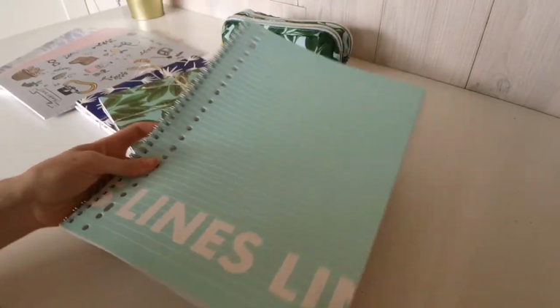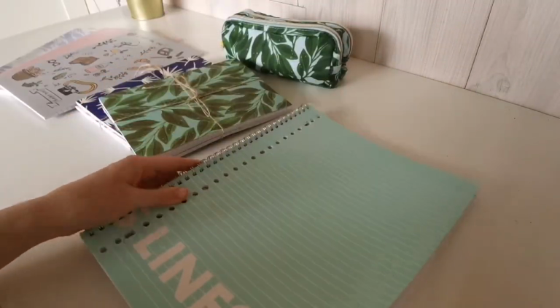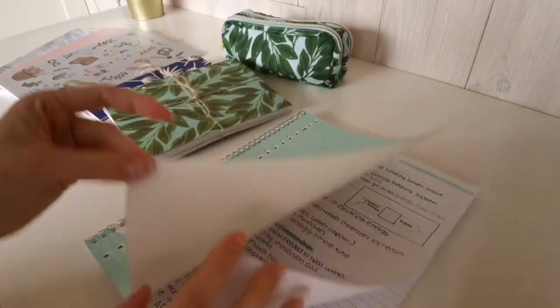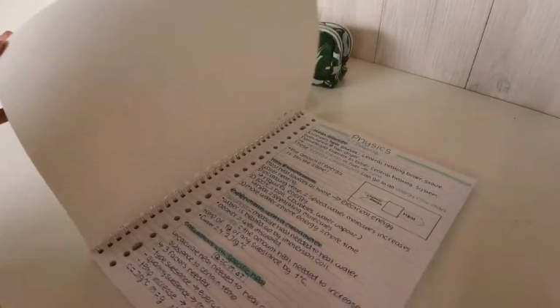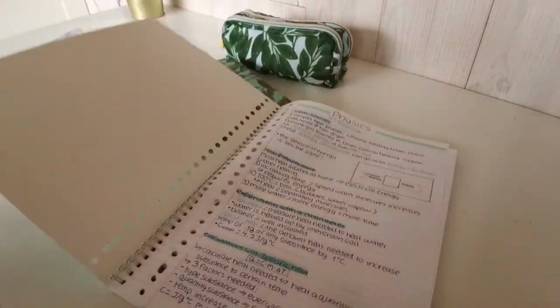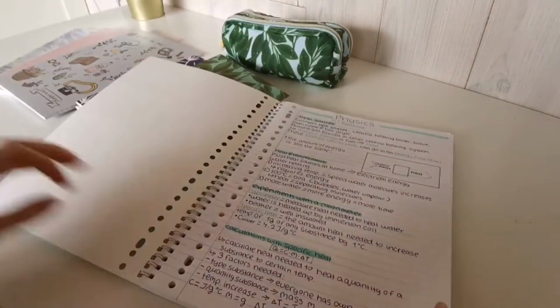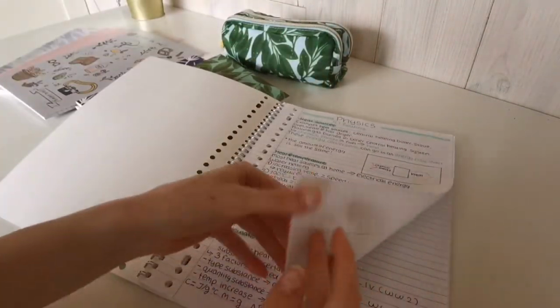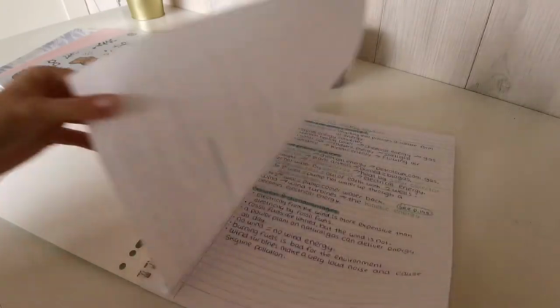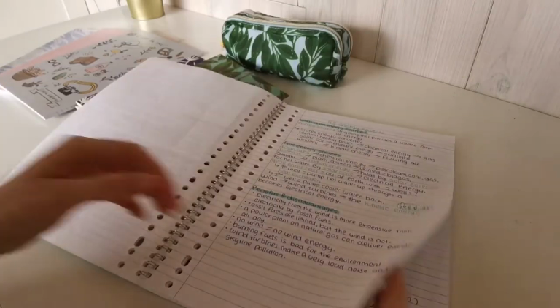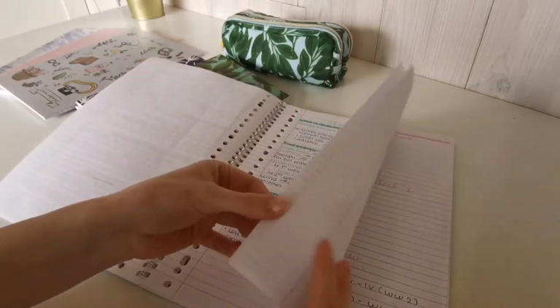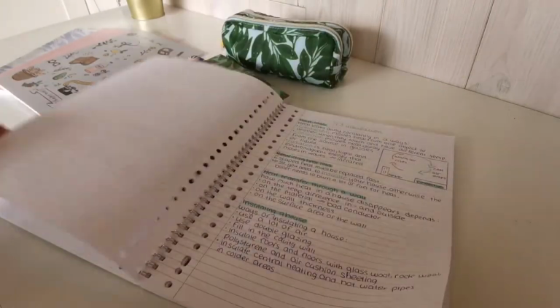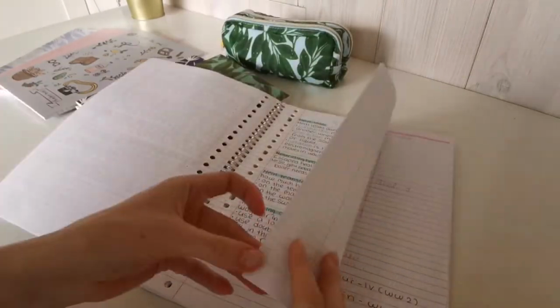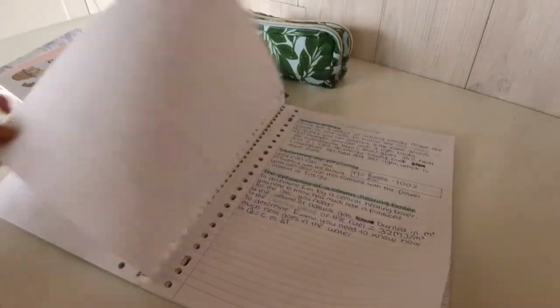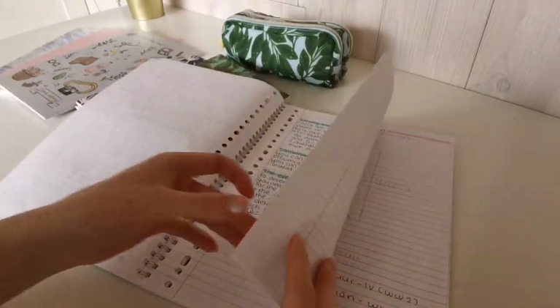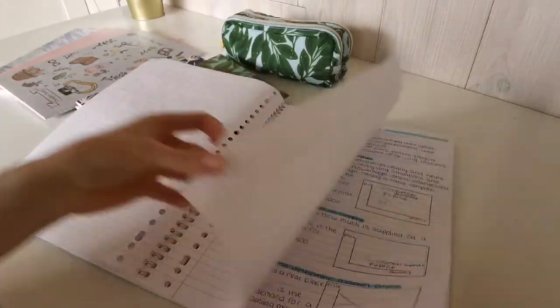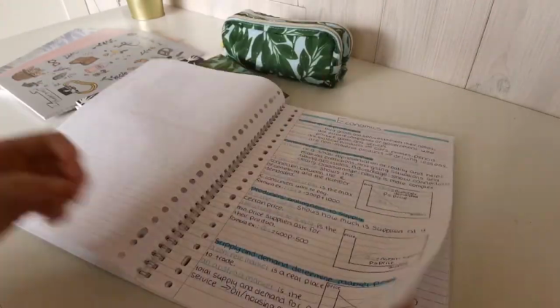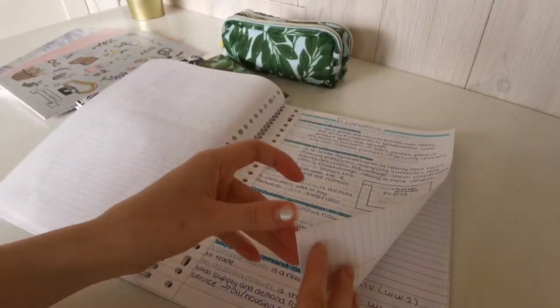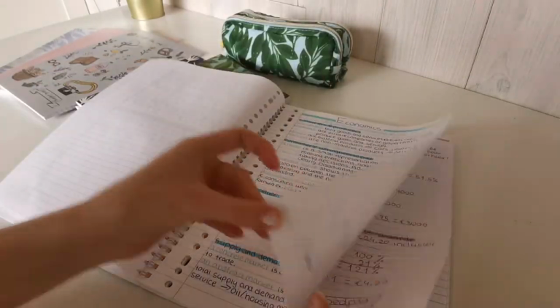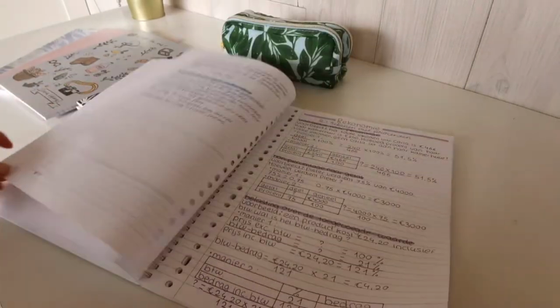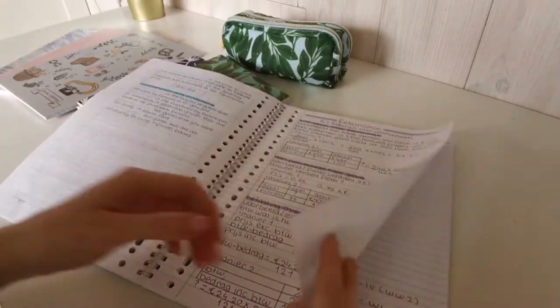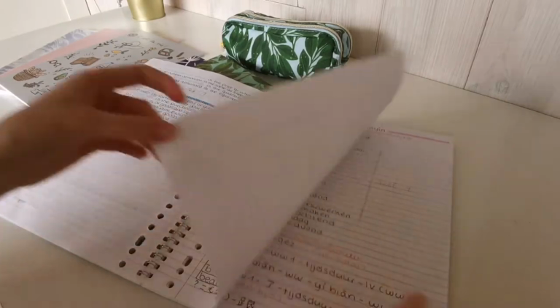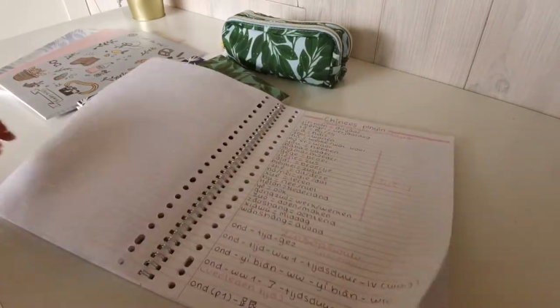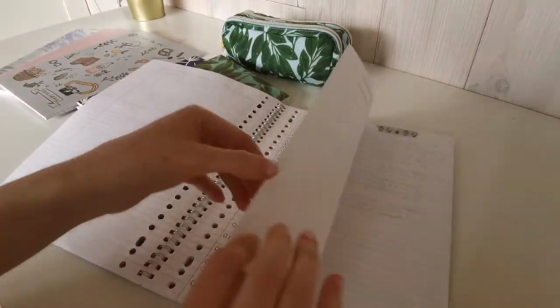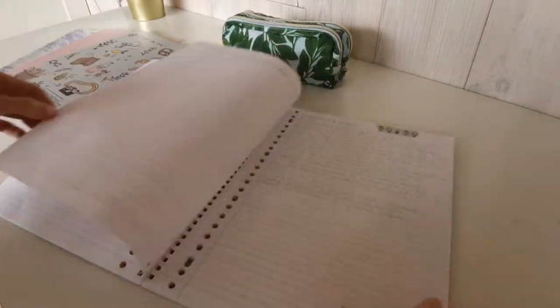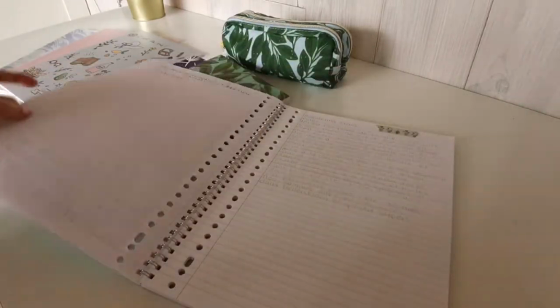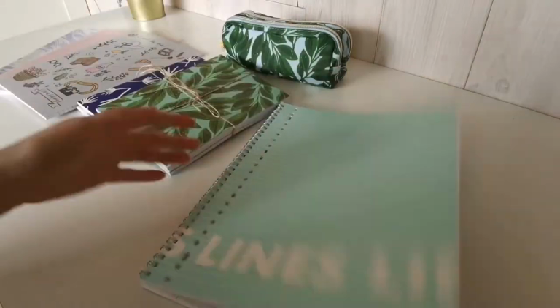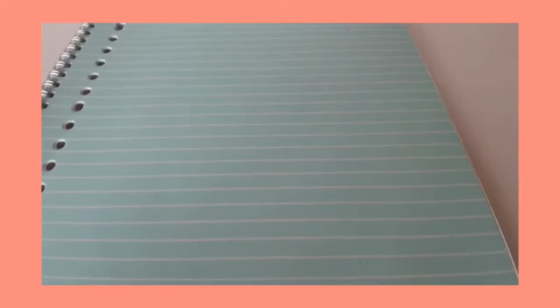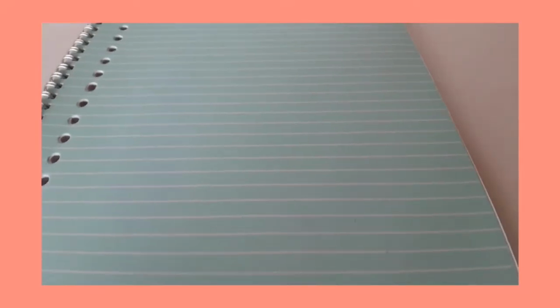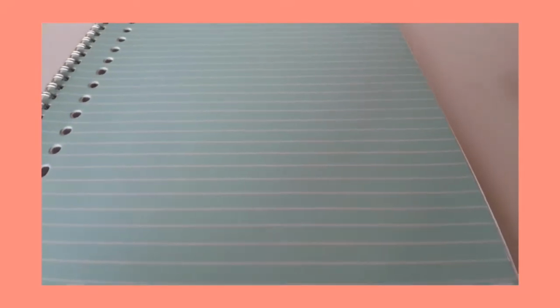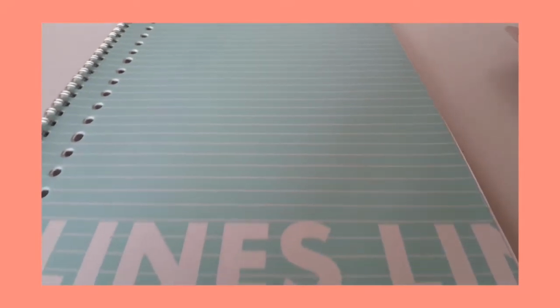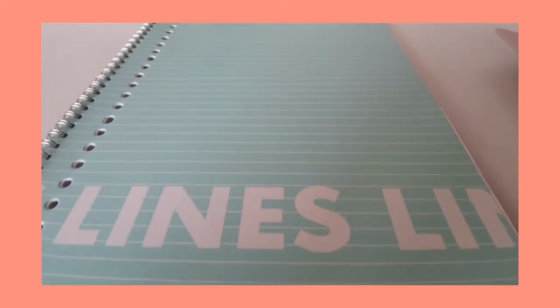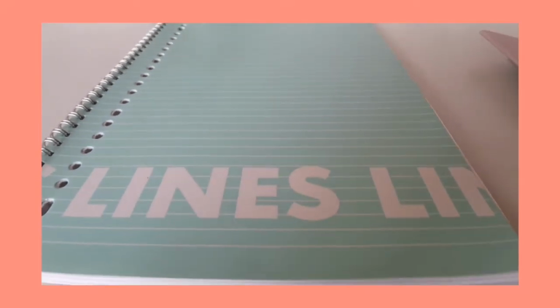Here is quite a large ring band notebook. It is from the HEMA and I also used this last year to write in my notes and summaries. It has really nice paper and I'm just gonna use it again this year.